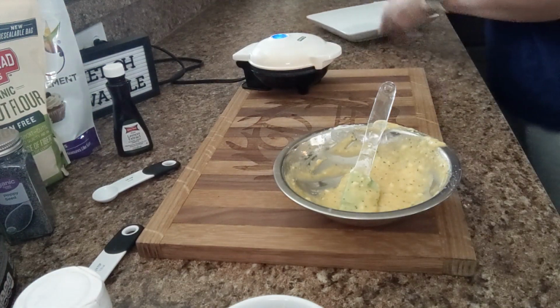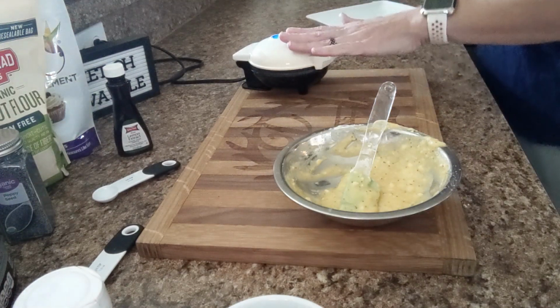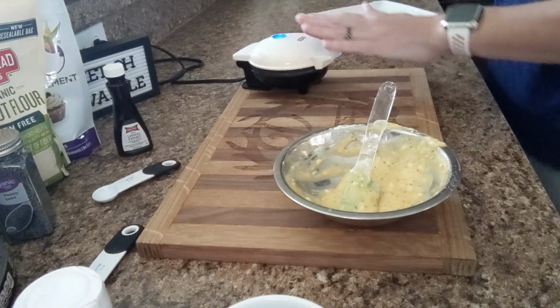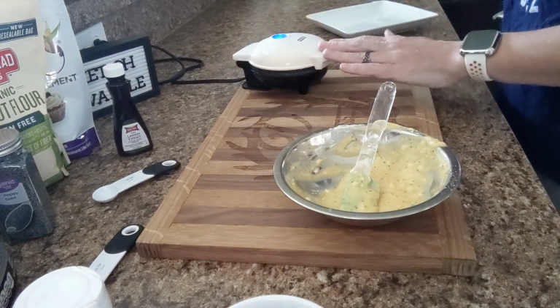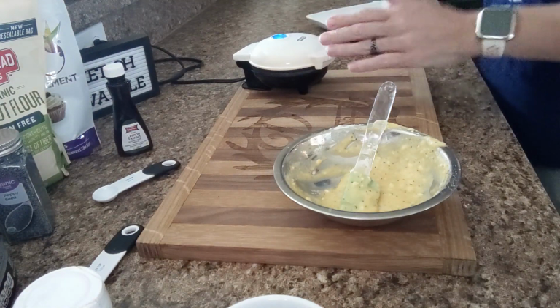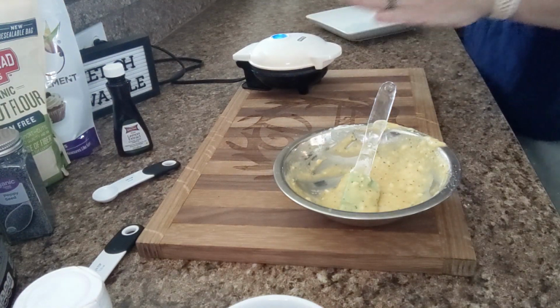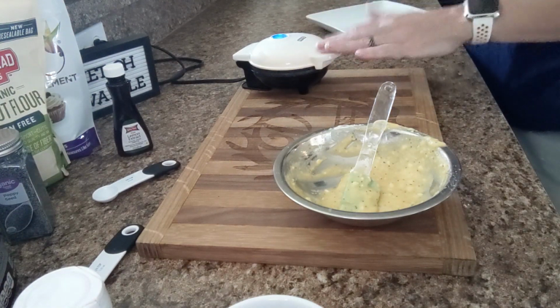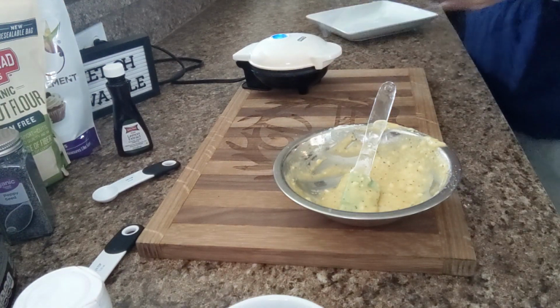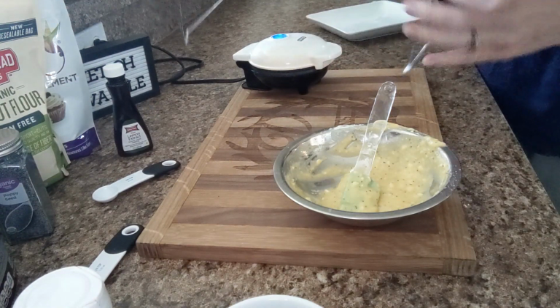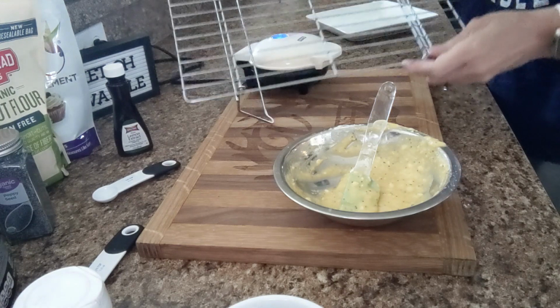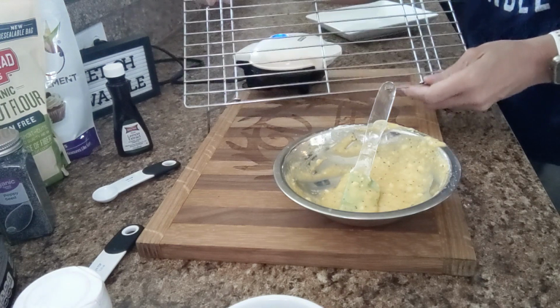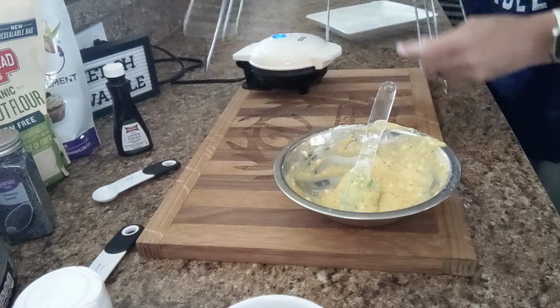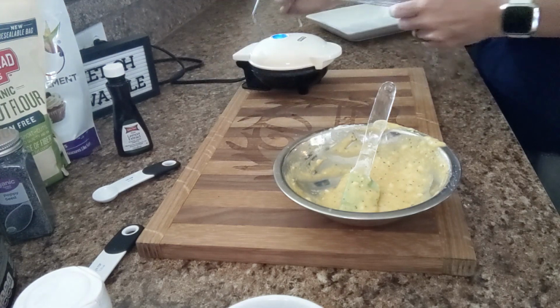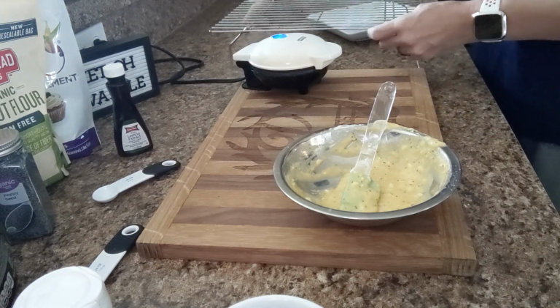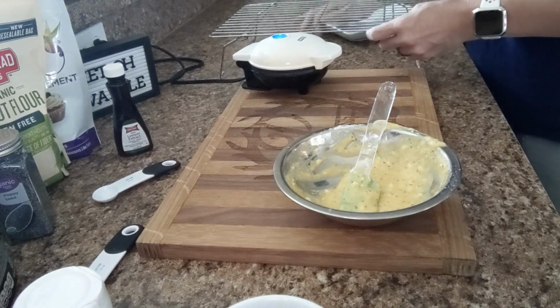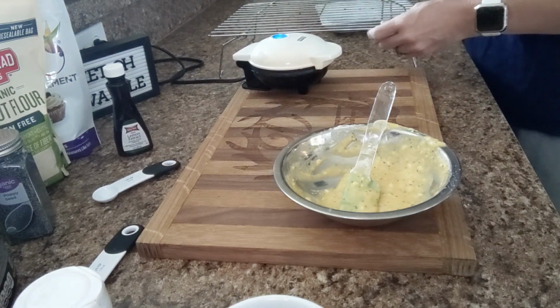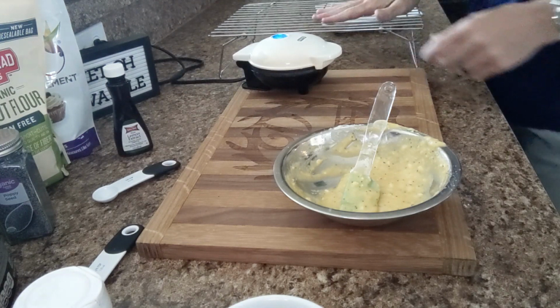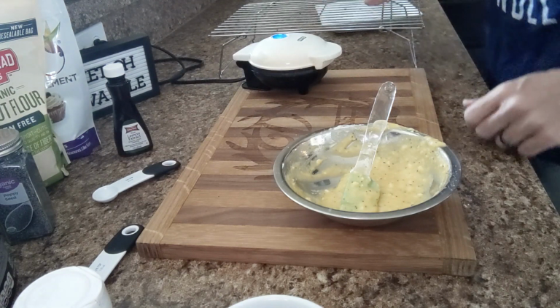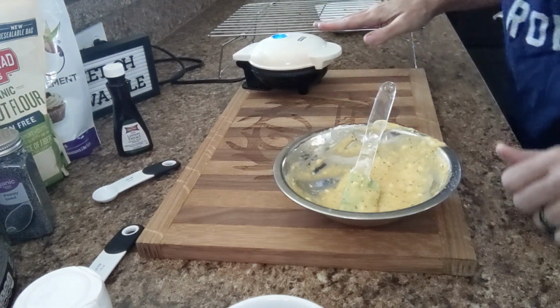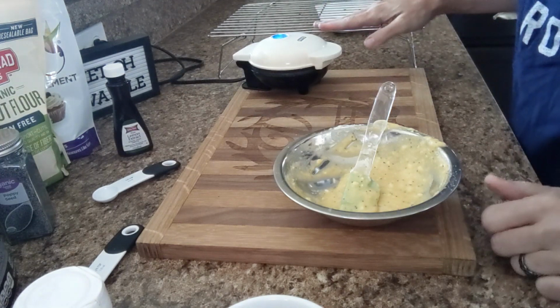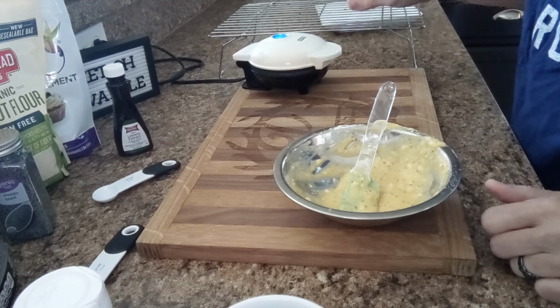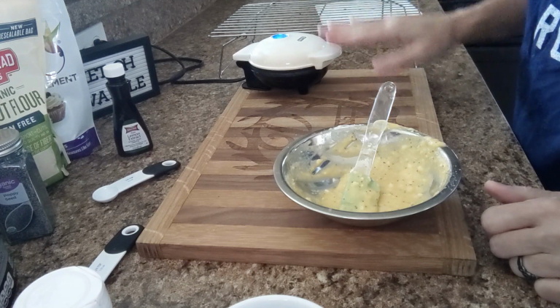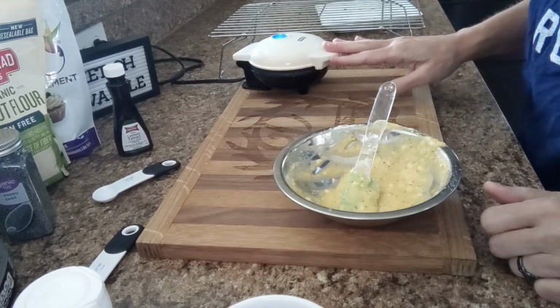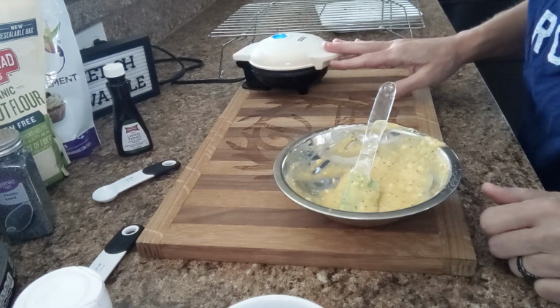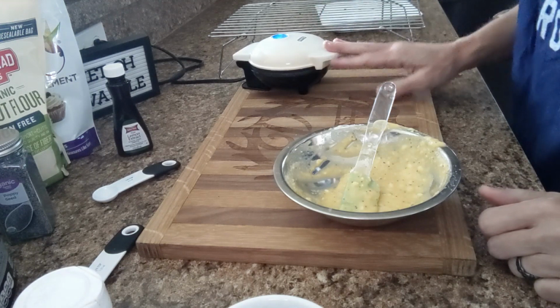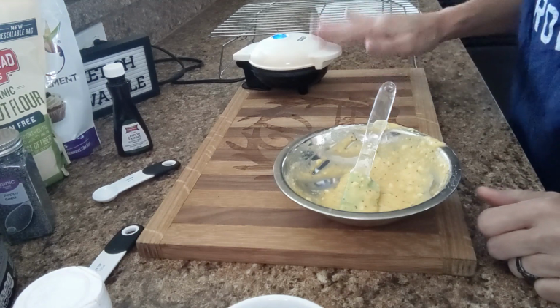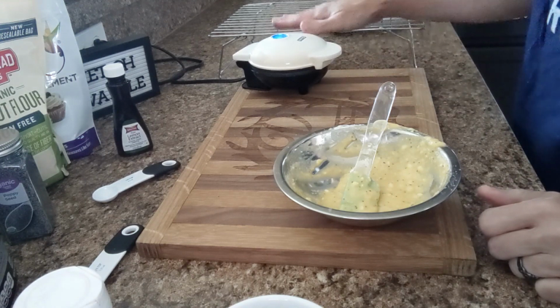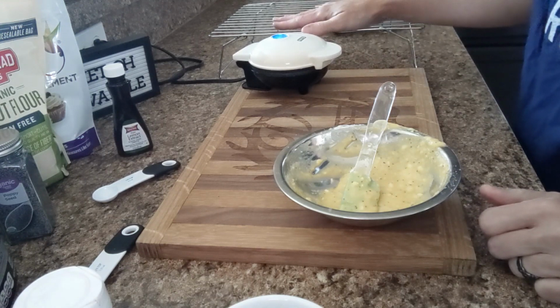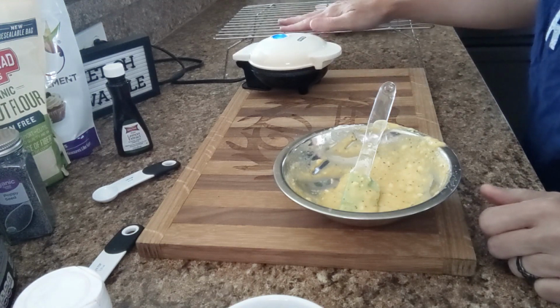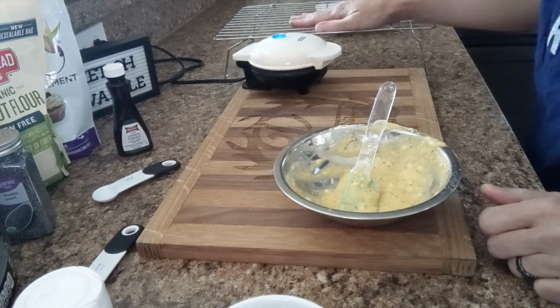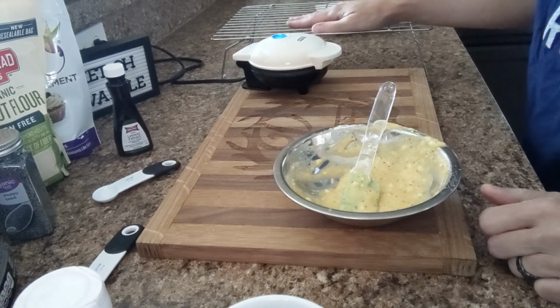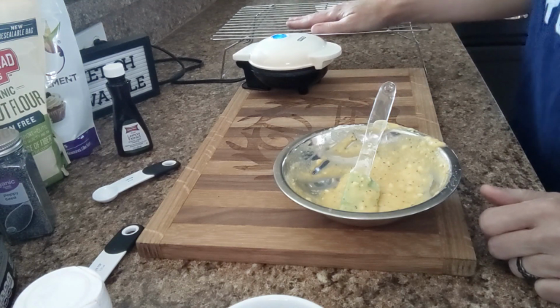When this comes out and it's to the consistency I like, I take it out and put mine on a cooling rack. If I put it directly on a plate the condensation coming off of it will cause it to get soggy, so I always place mine on a cooling rack when they come out.